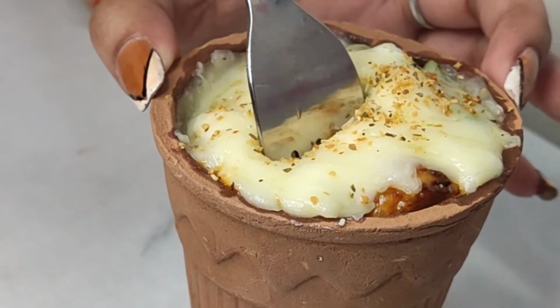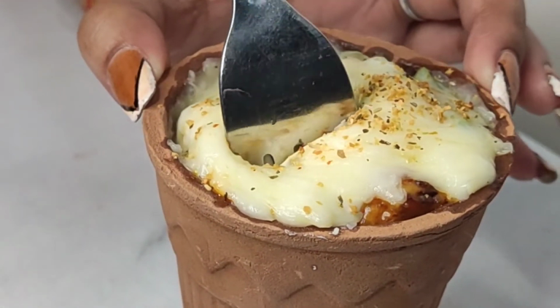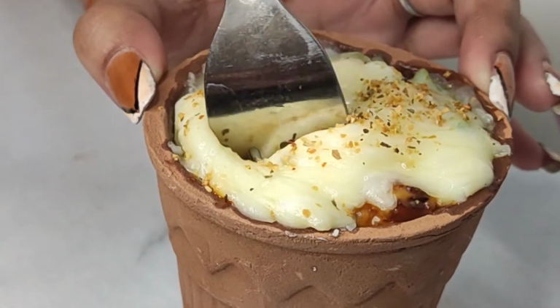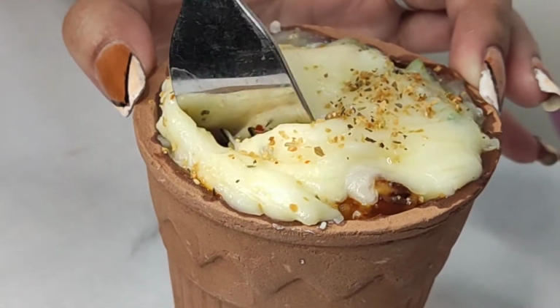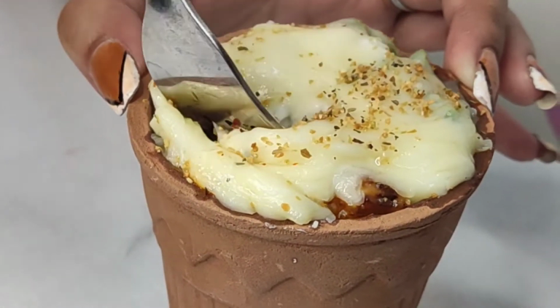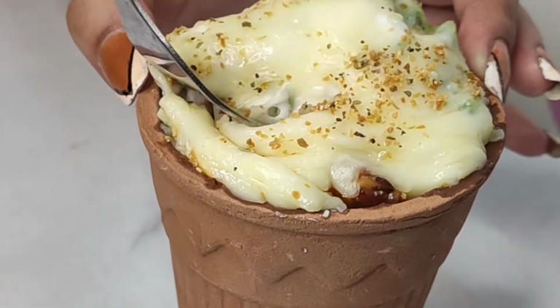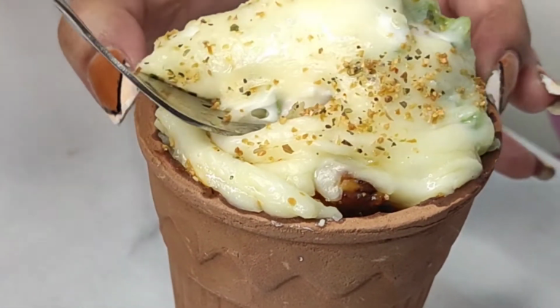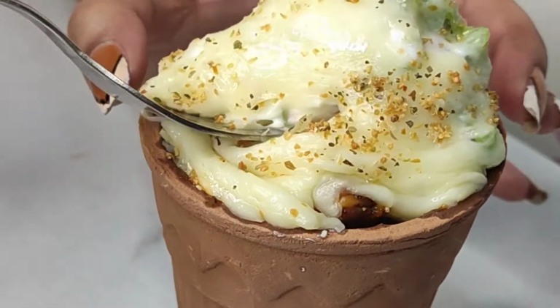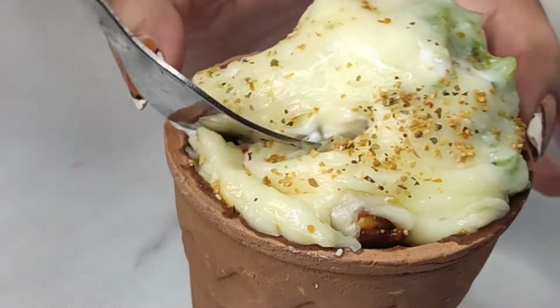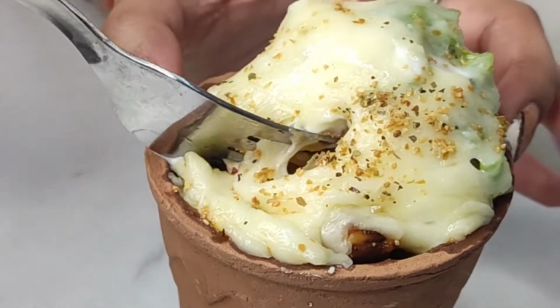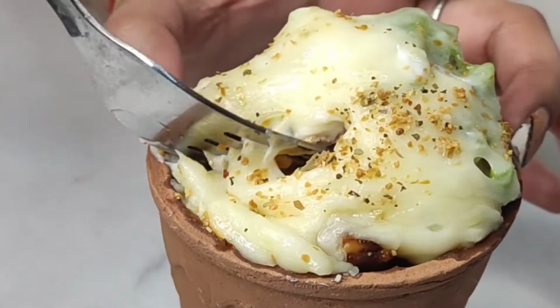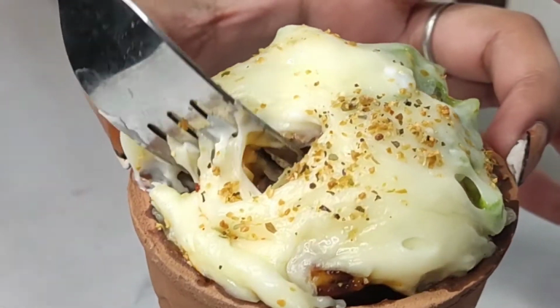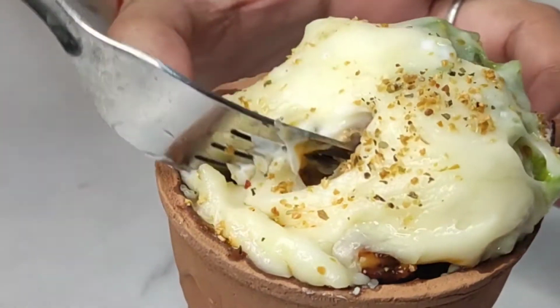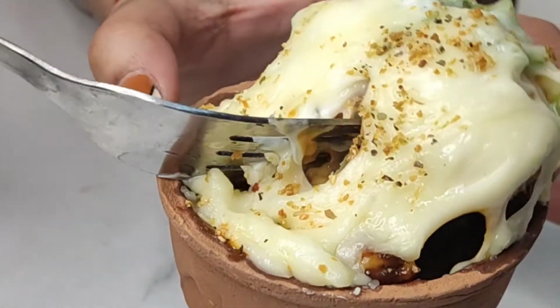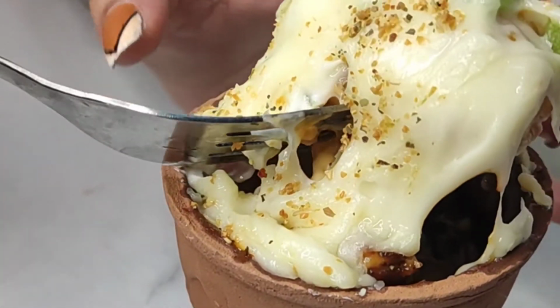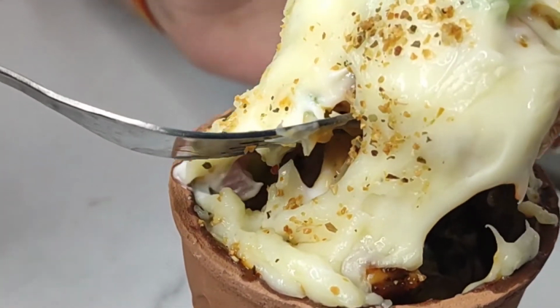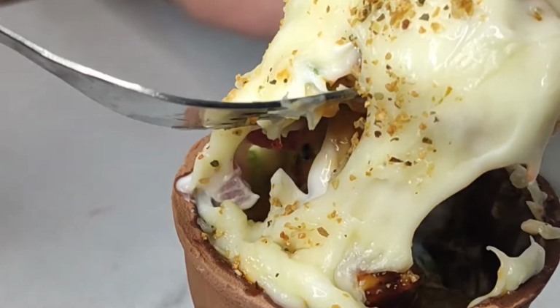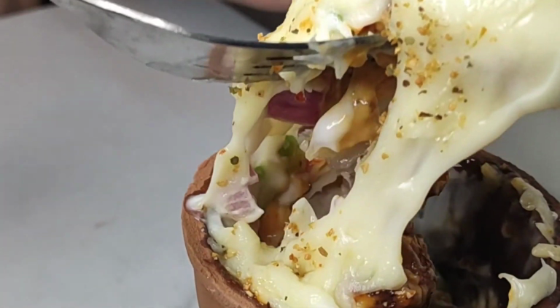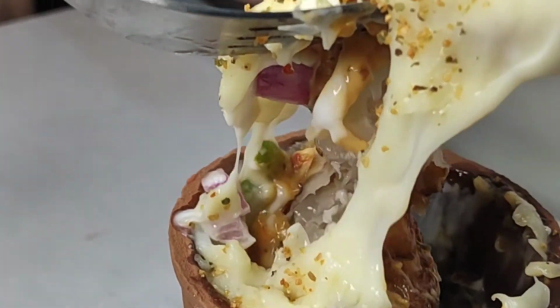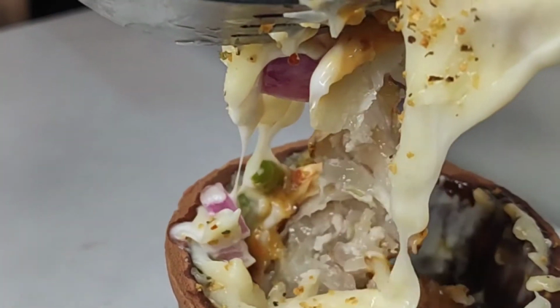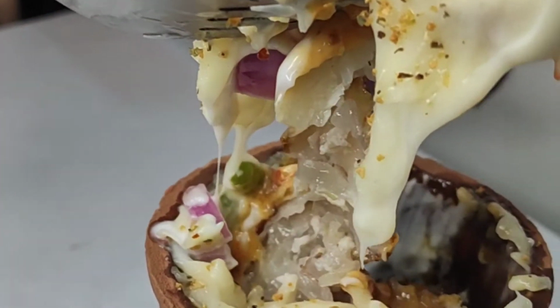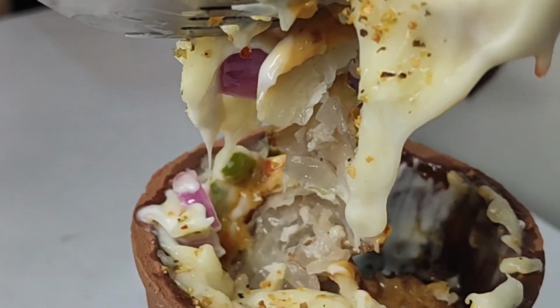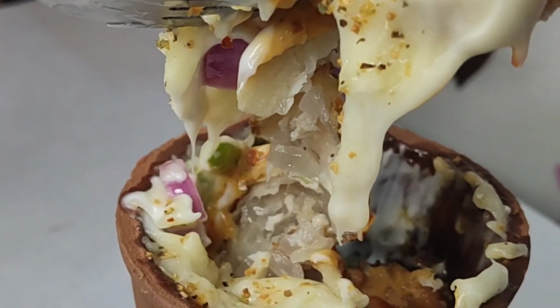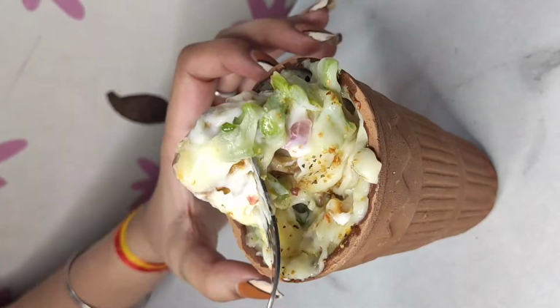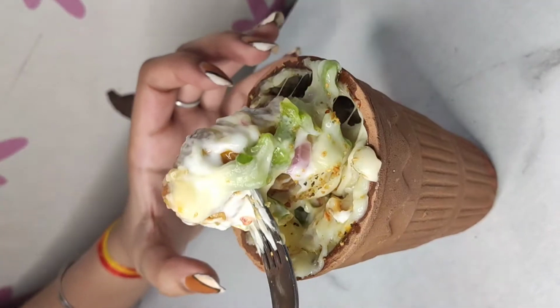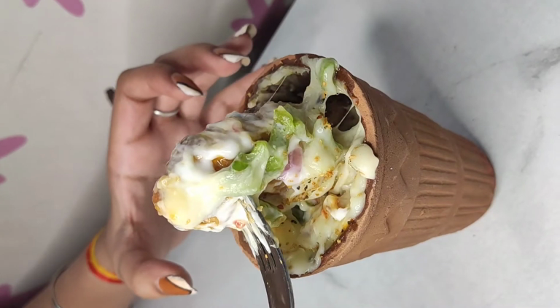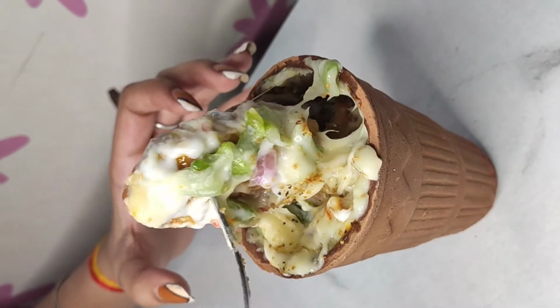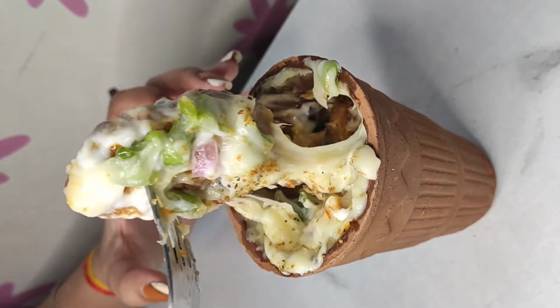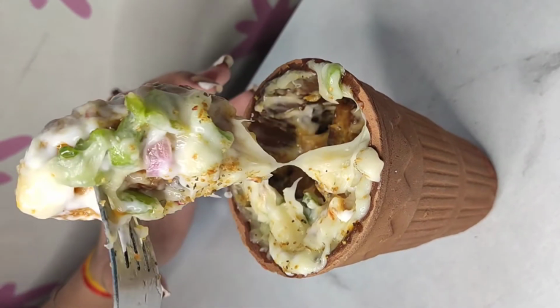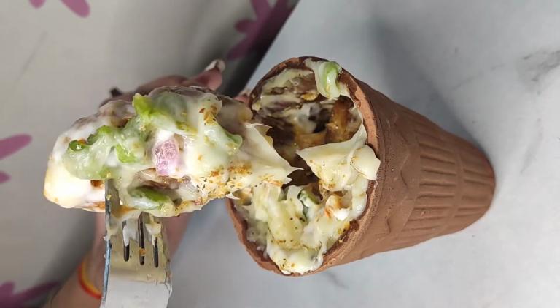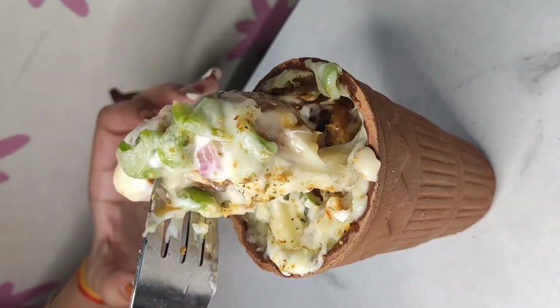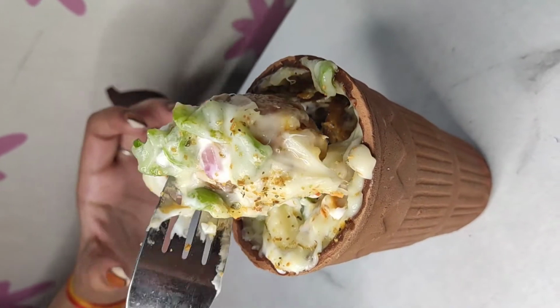So this was momos — kullar momos! You should try it and tell us, and share some new ideas. Bye bye!